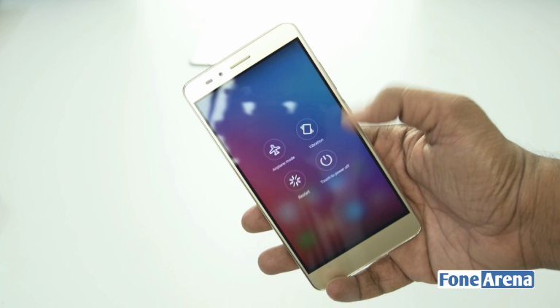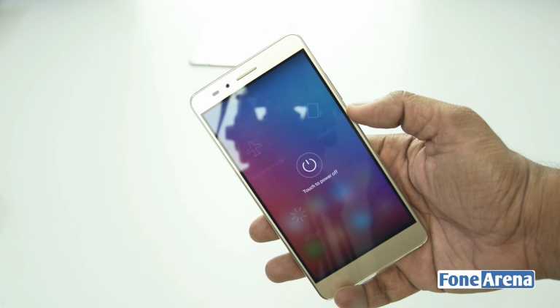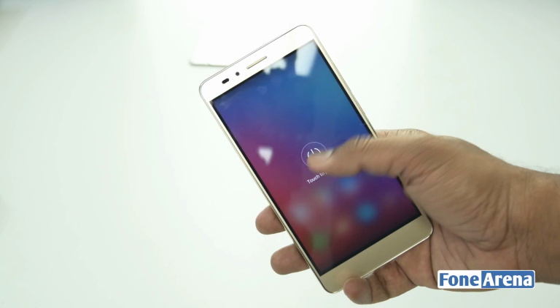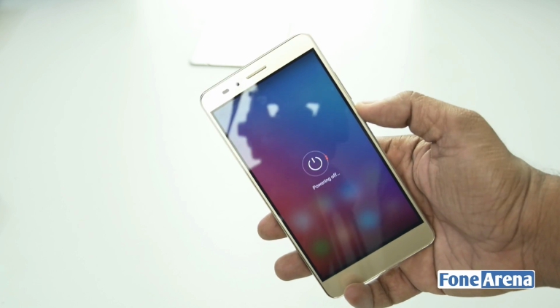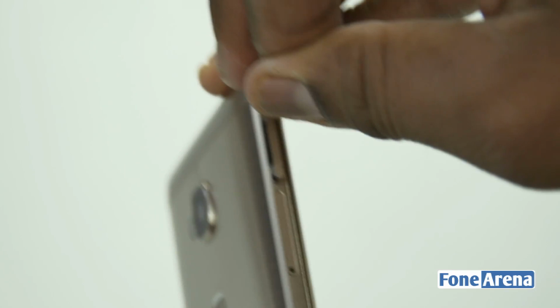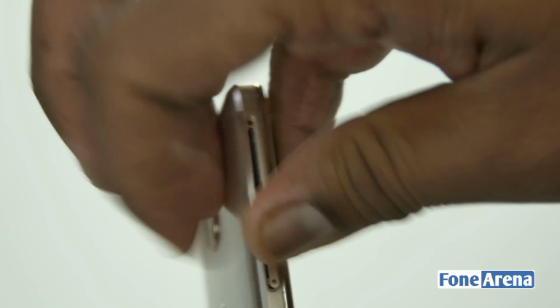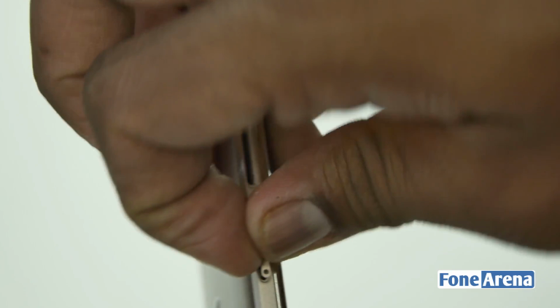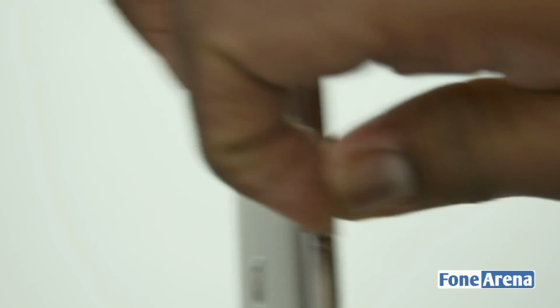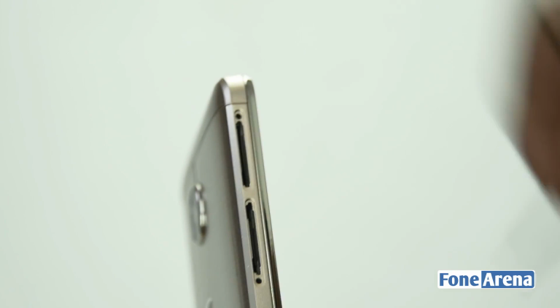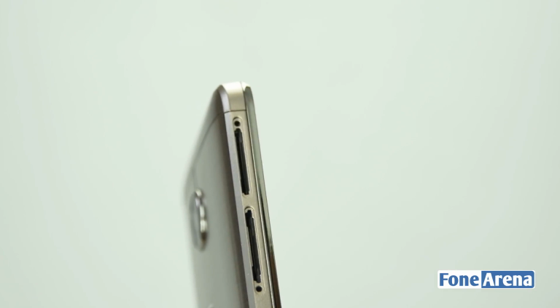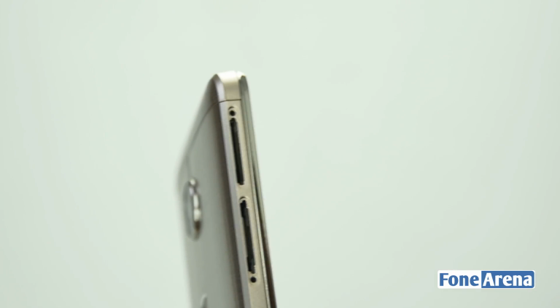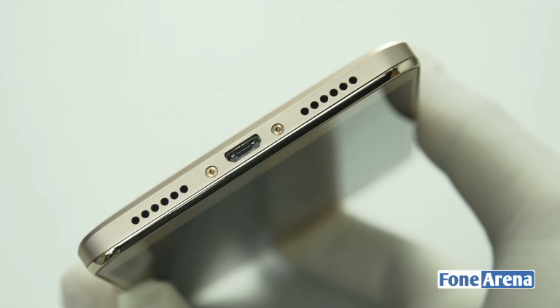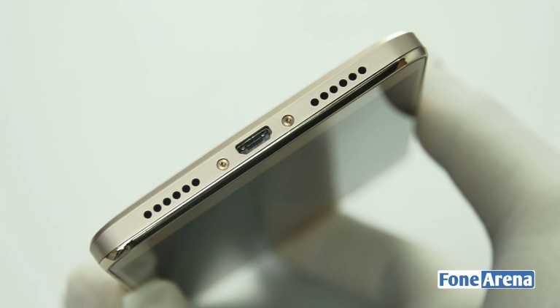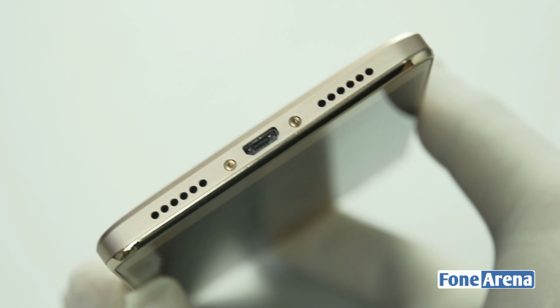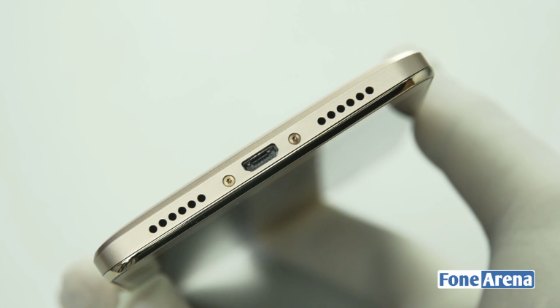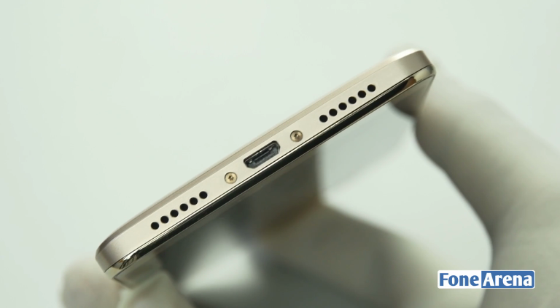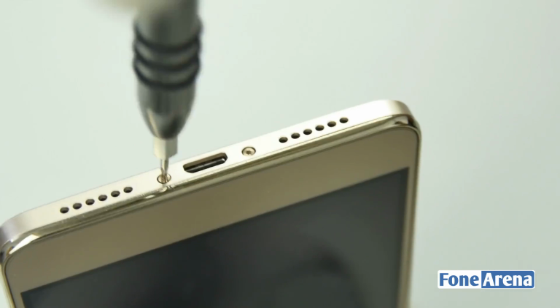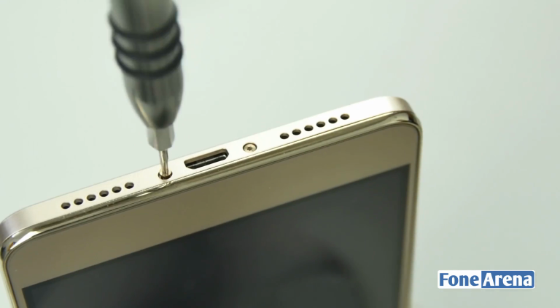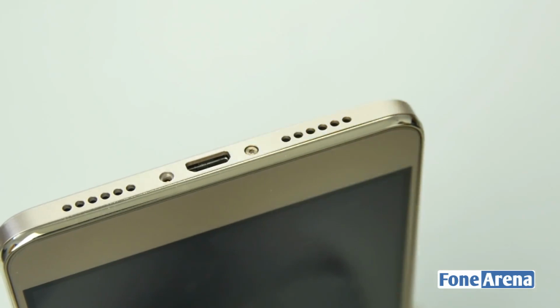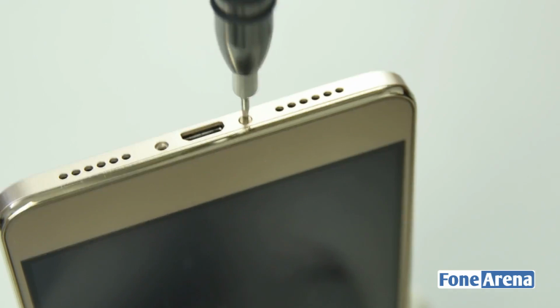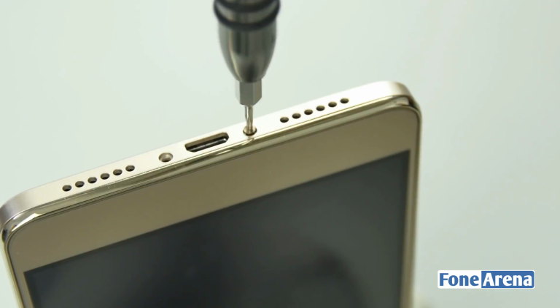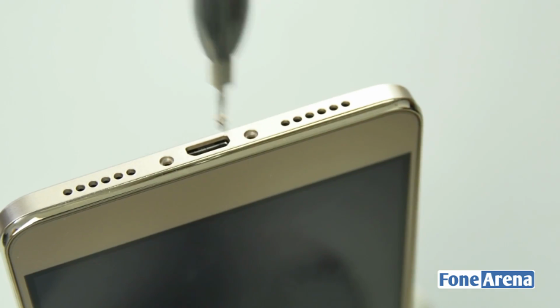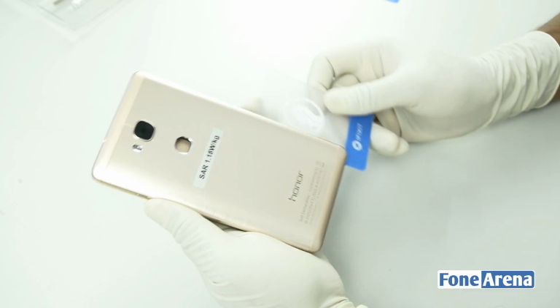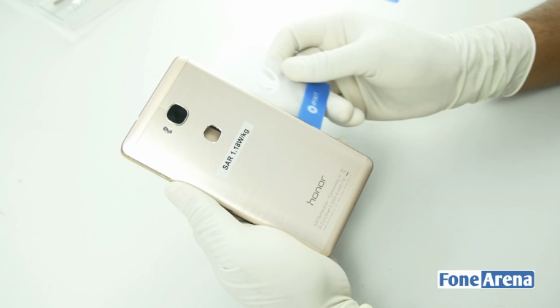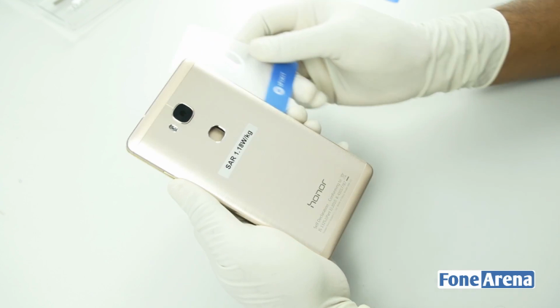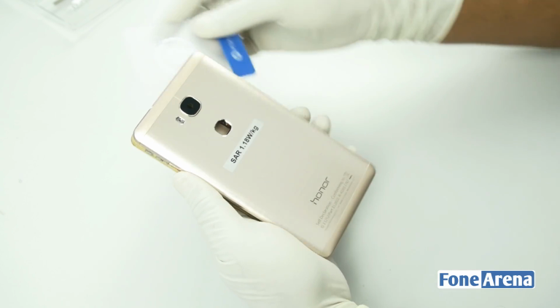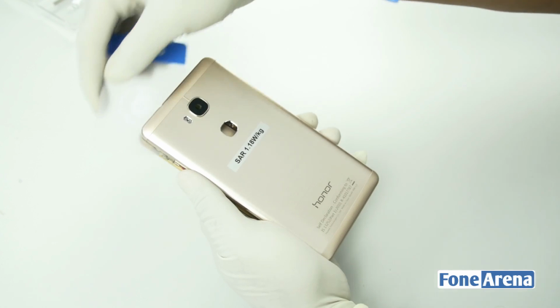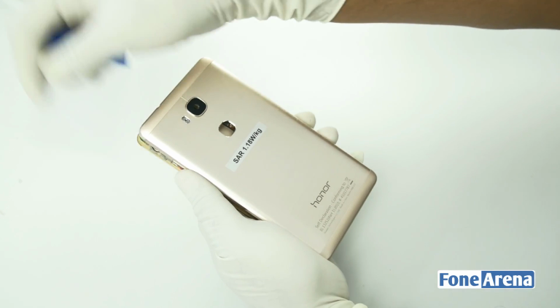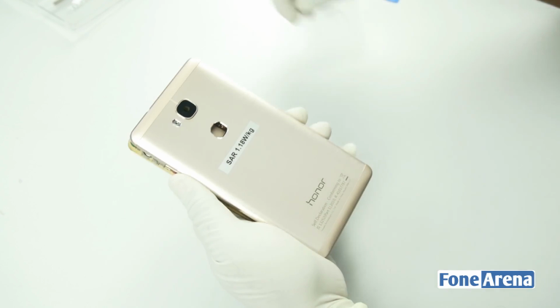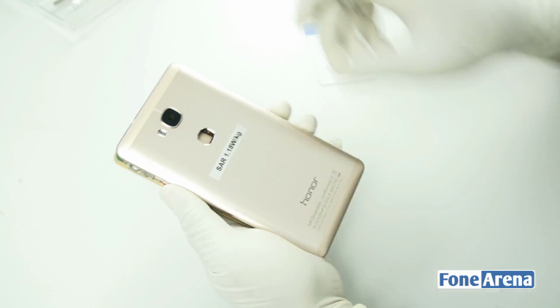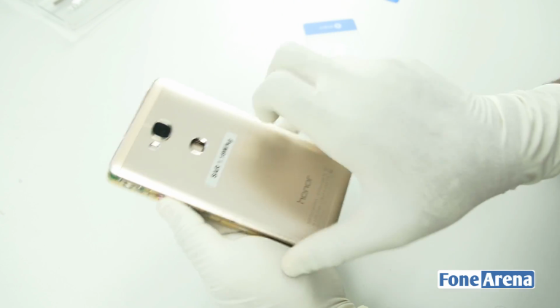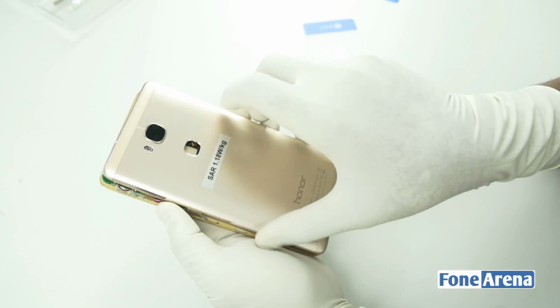So let's turn off the phone and remove the SIM and microSD card slots to begin the teardown. There are two screws at the bottom of the phone, let's remove them now. Once the screws are removed, we can pry open the back metallic cover with a thin sheet of plastic.